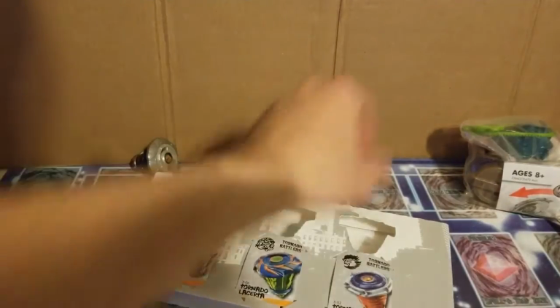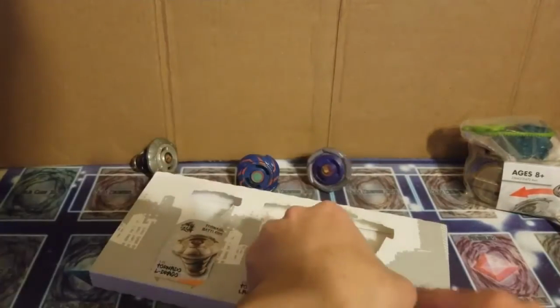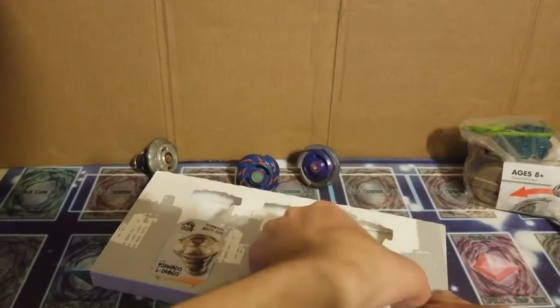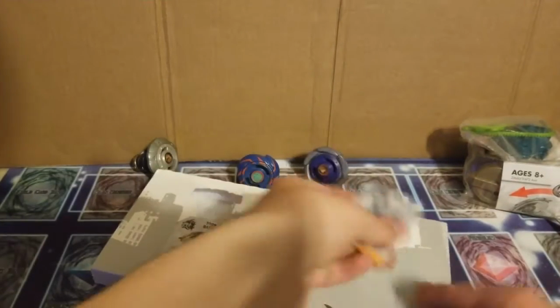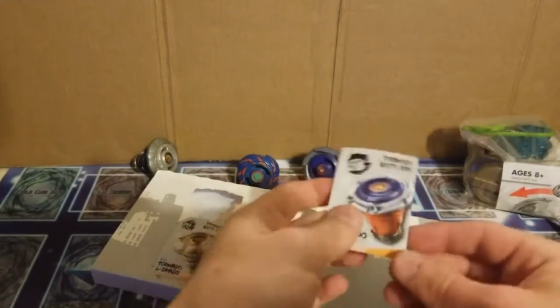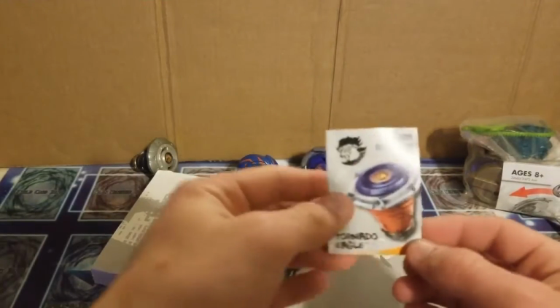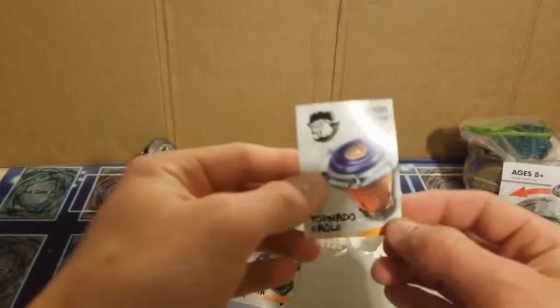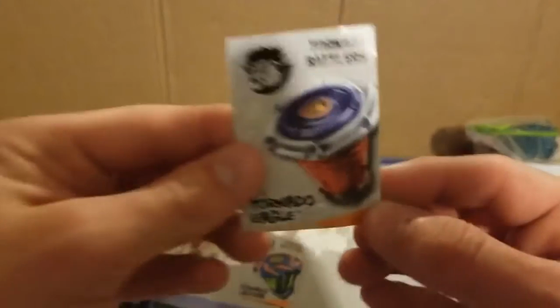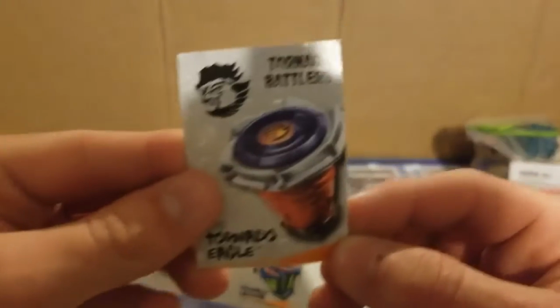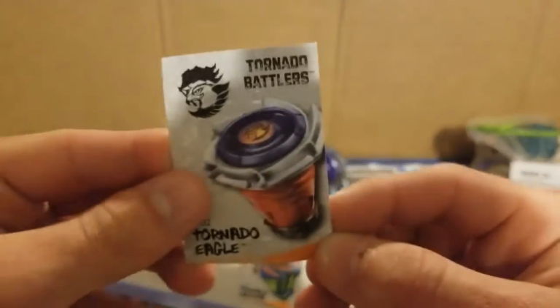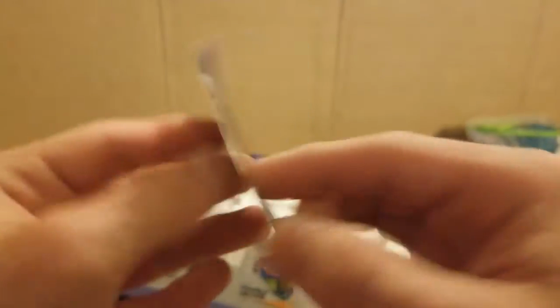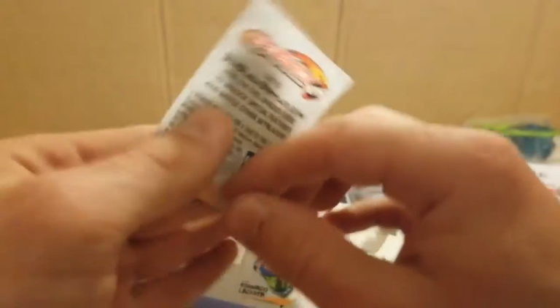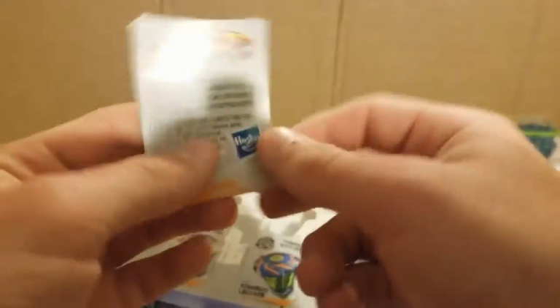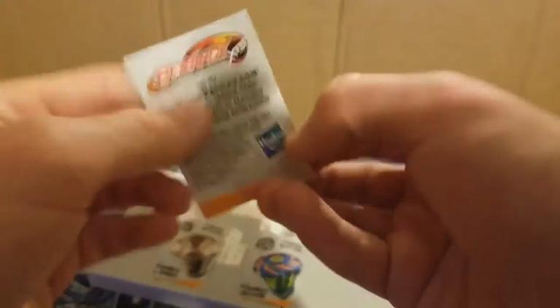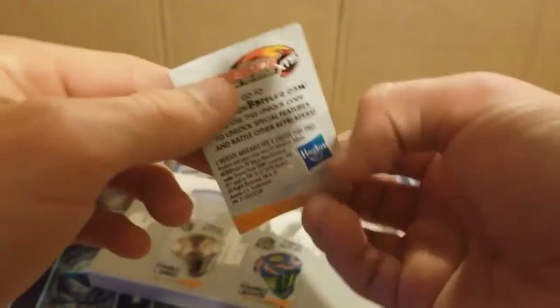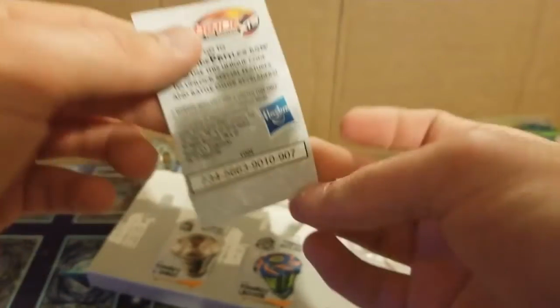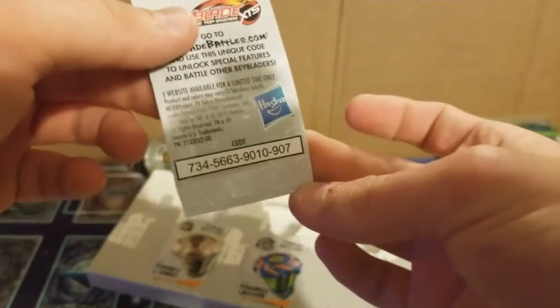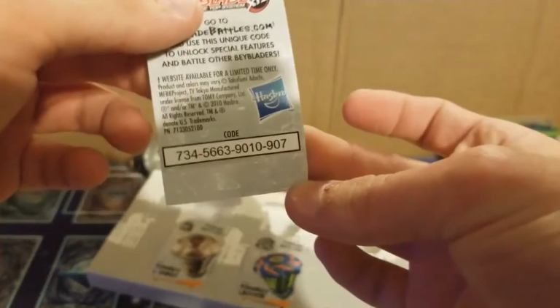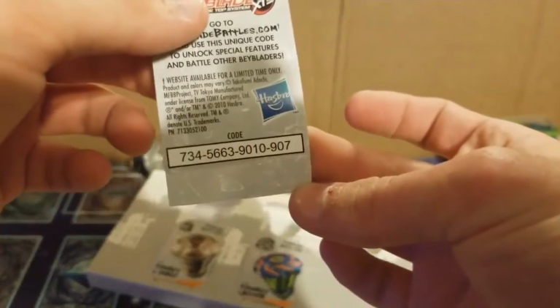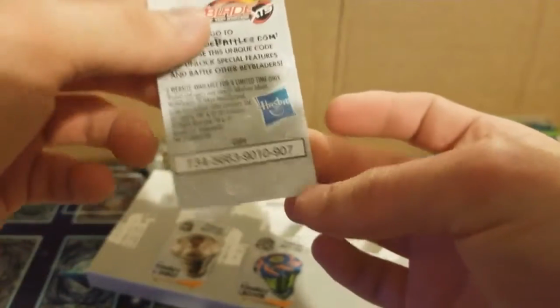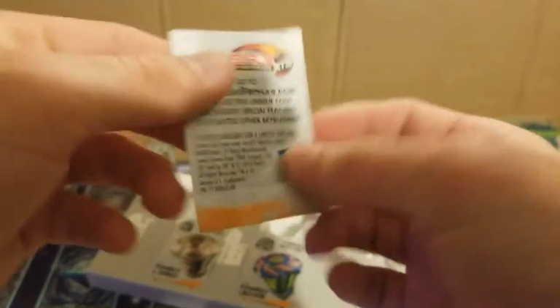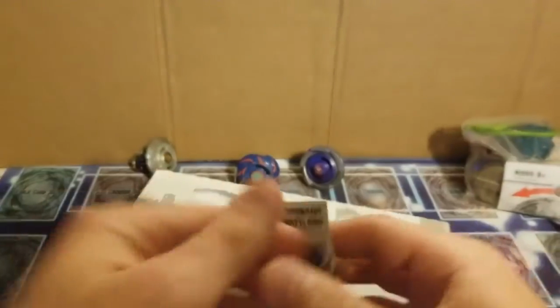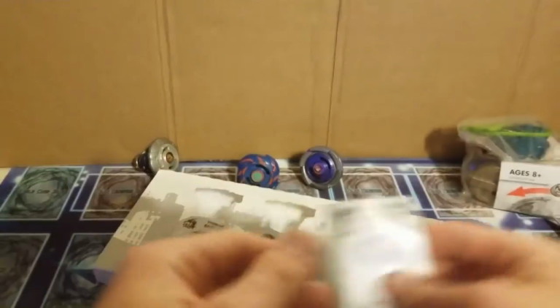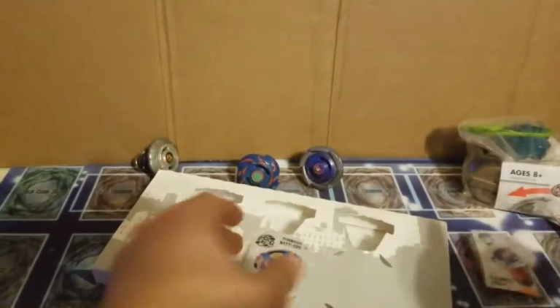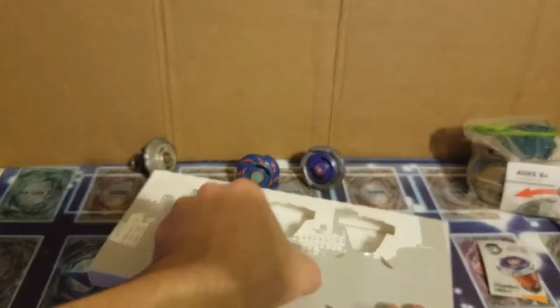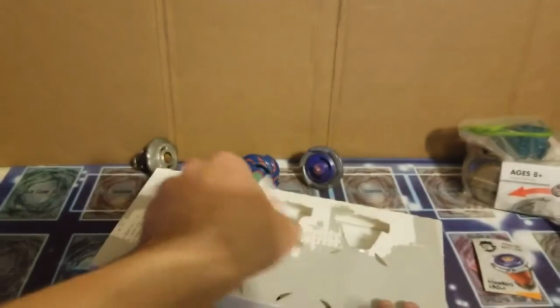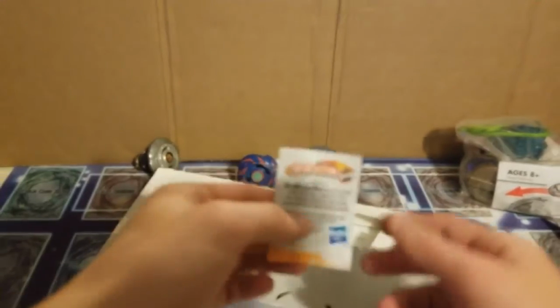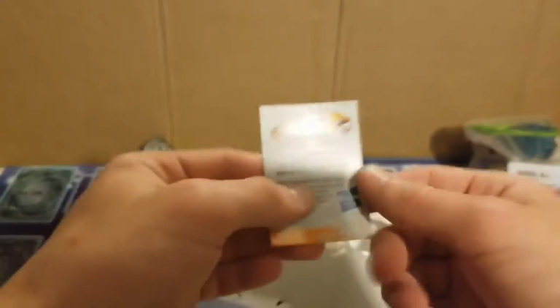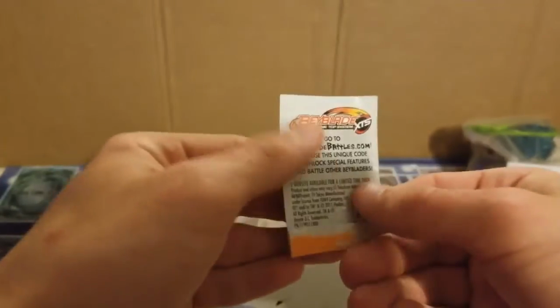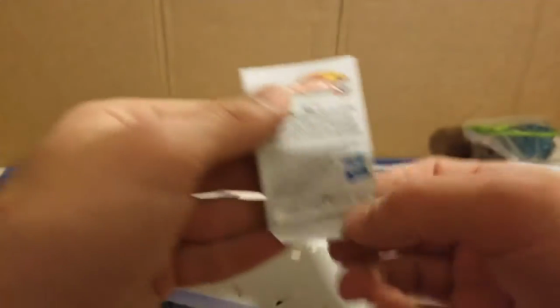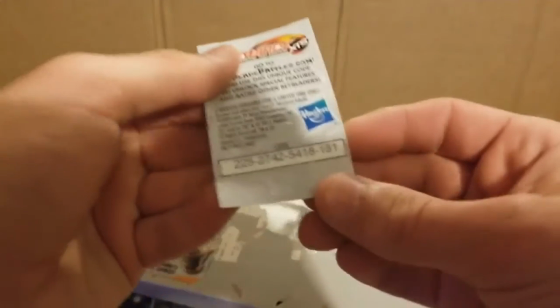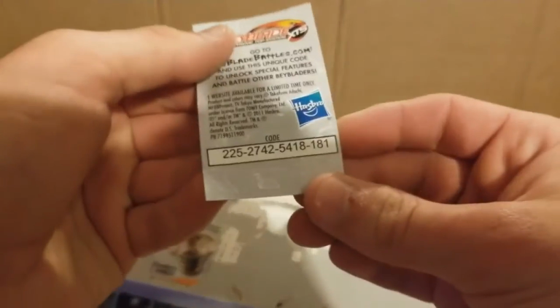Alright, here's the cards. You can't even use these.